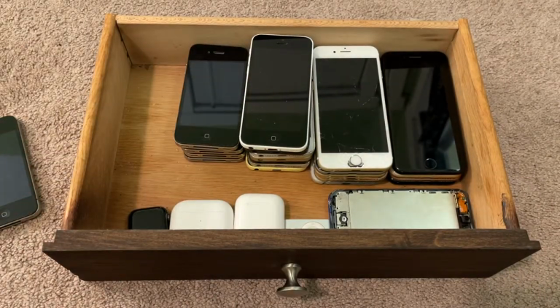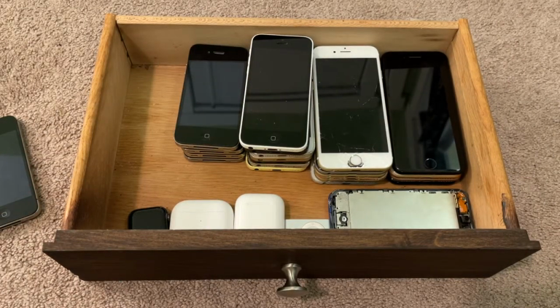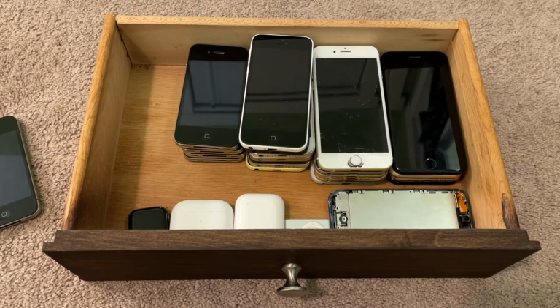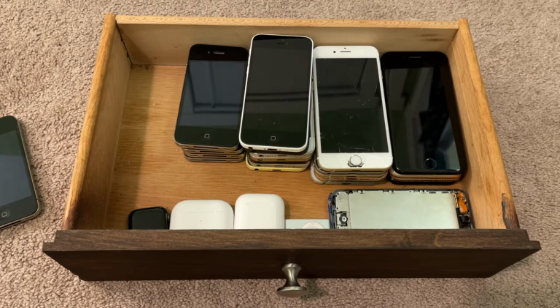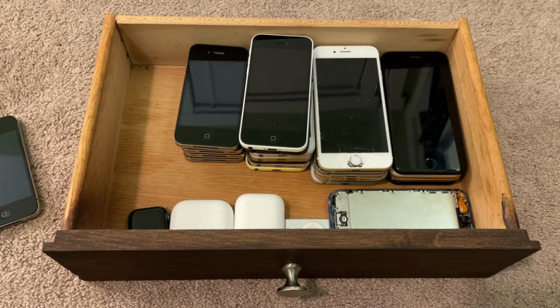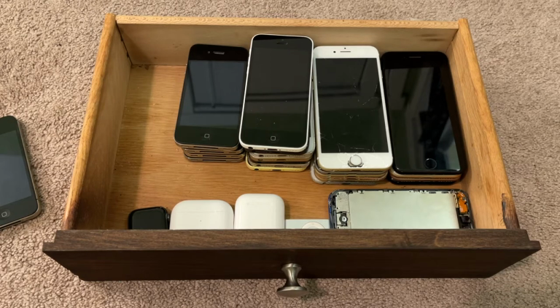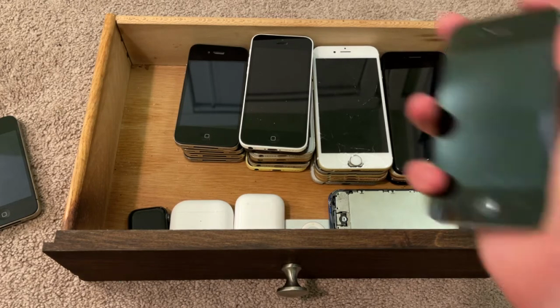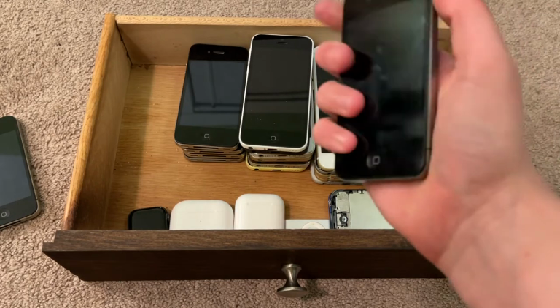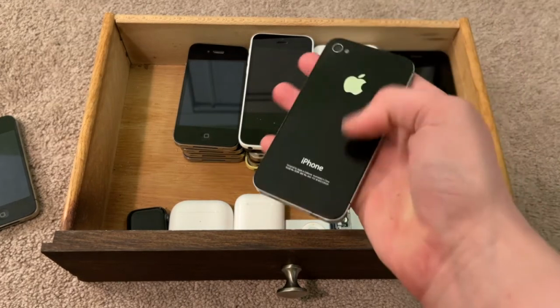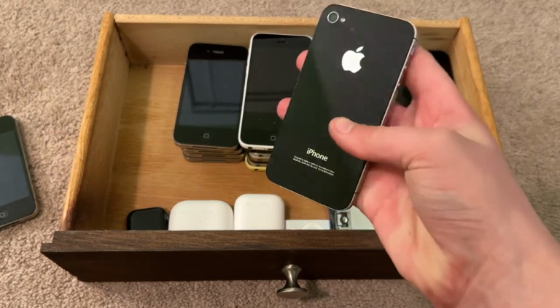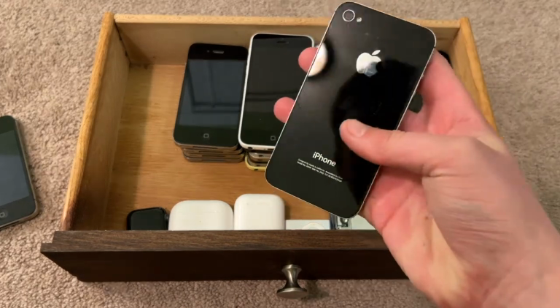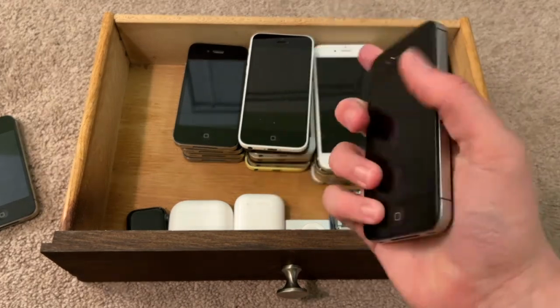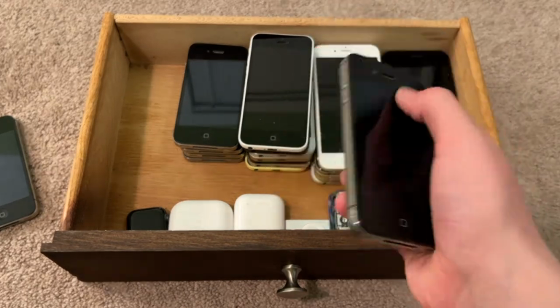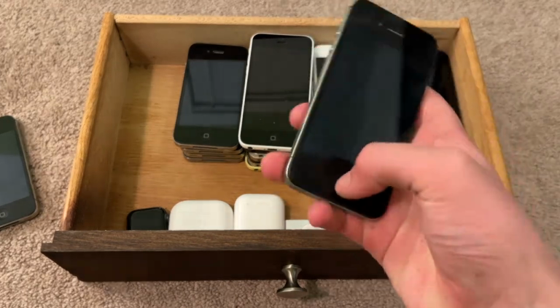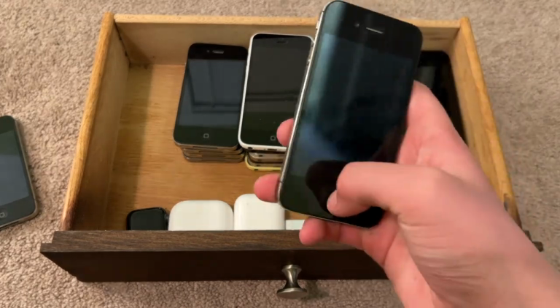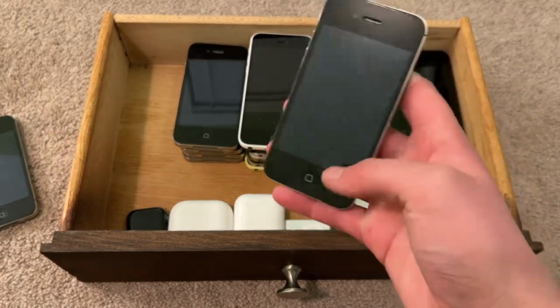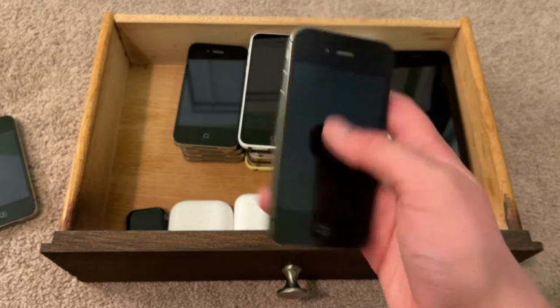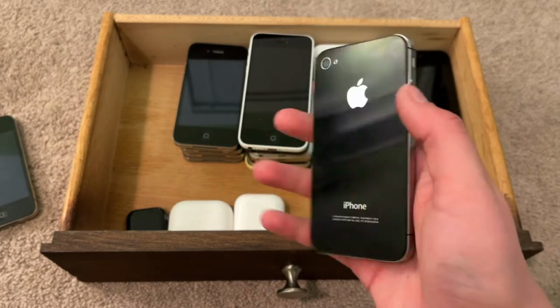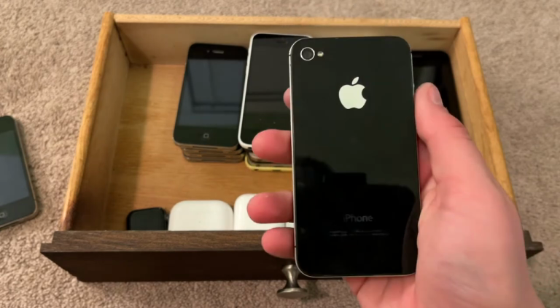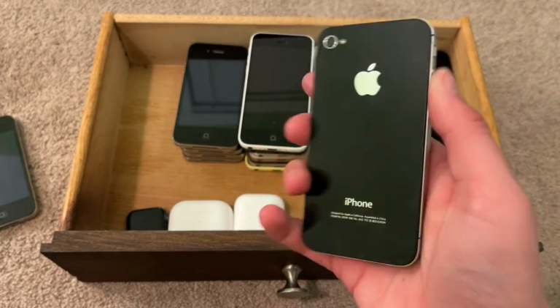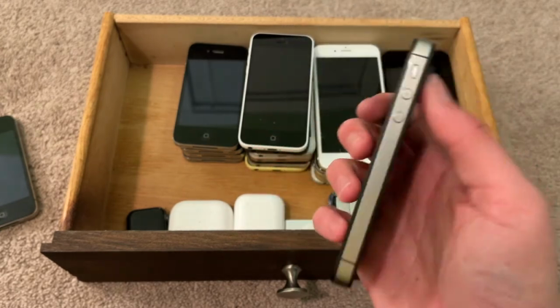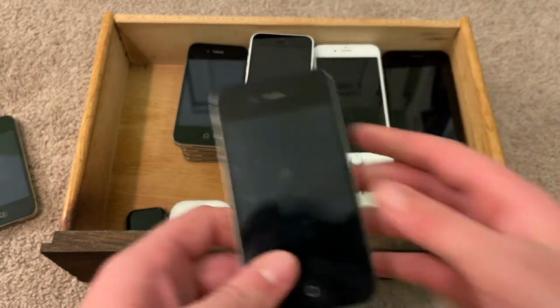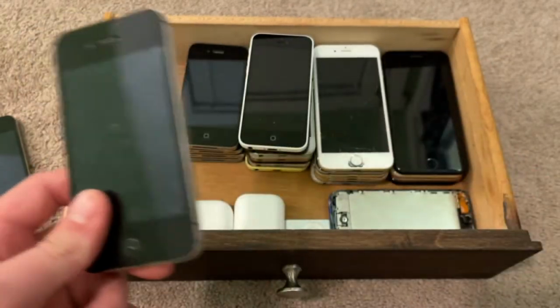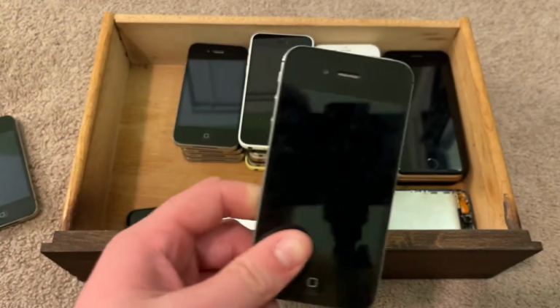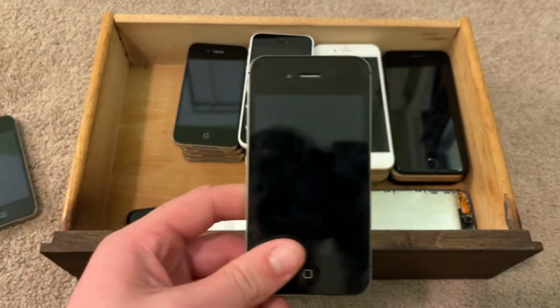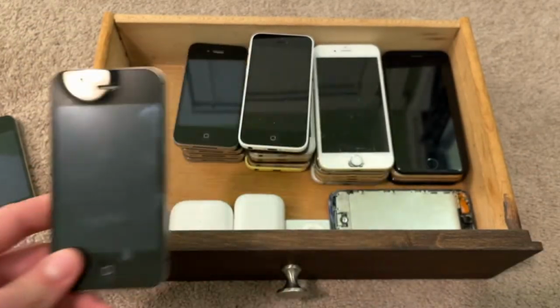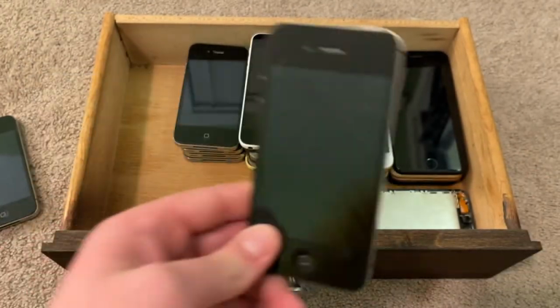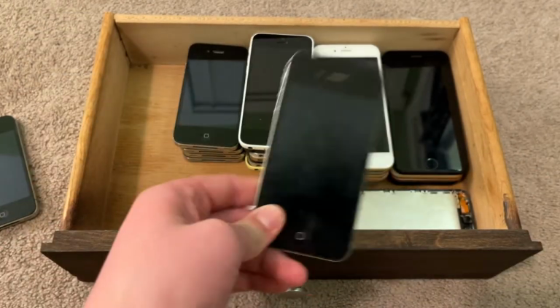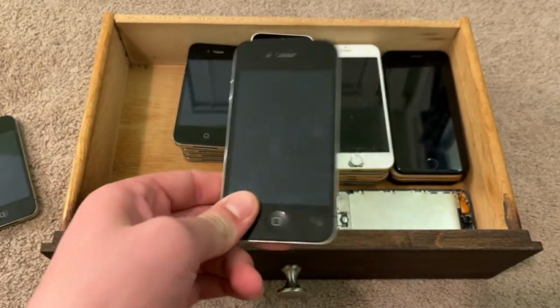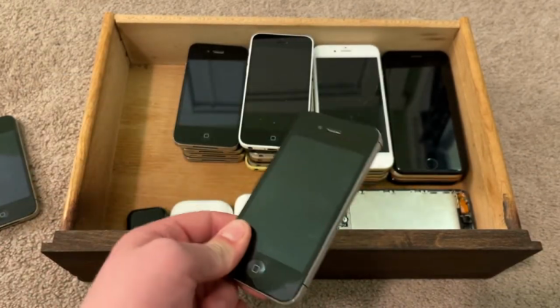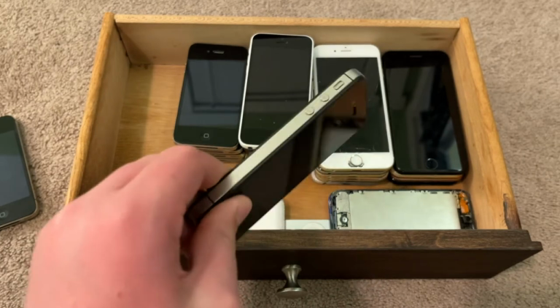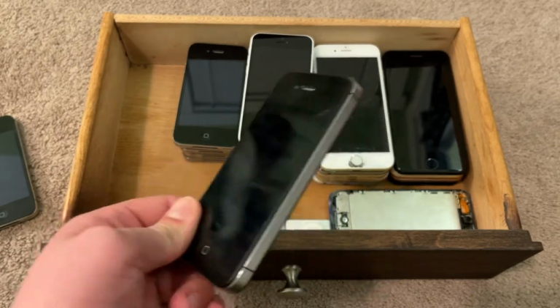This is an iPhone 4 CDMA. This is in mint condition, just about, and is untethered, downgraded to iOS 6.1.3. Might make a tutorial for that soon. You actually need a MacBook to downgrade this one.